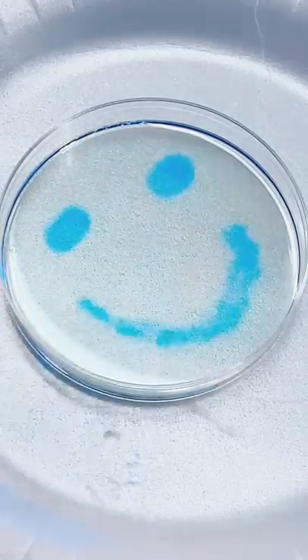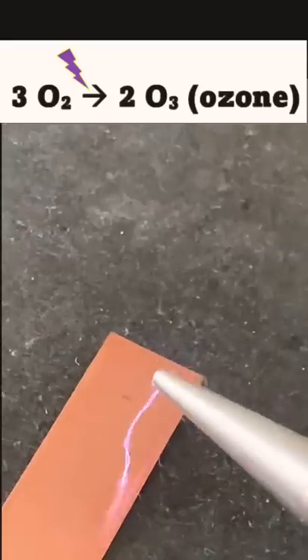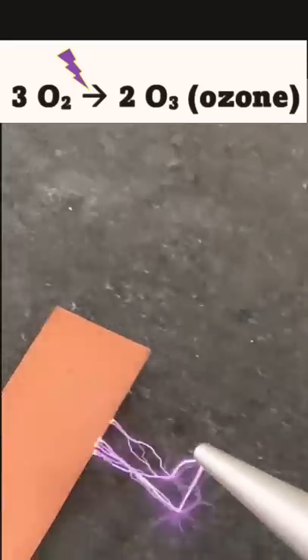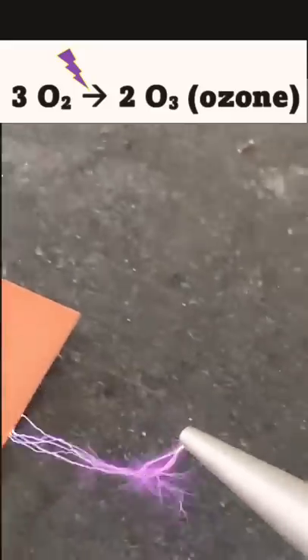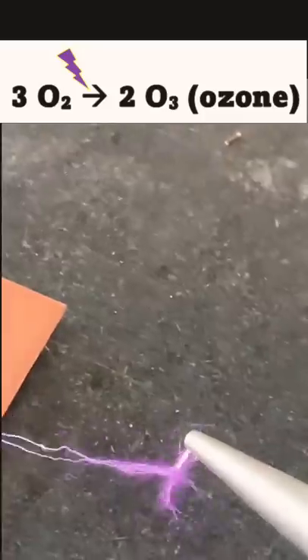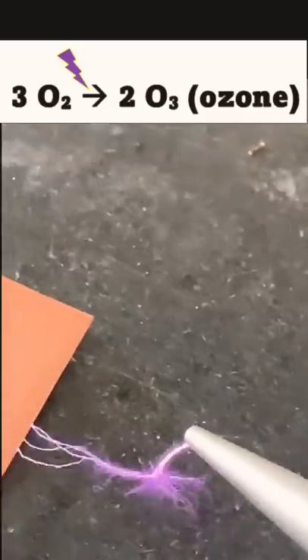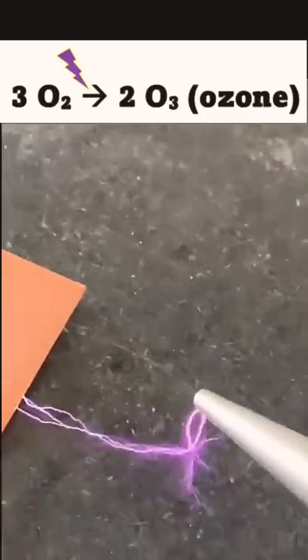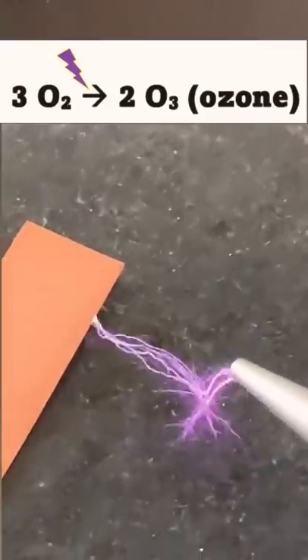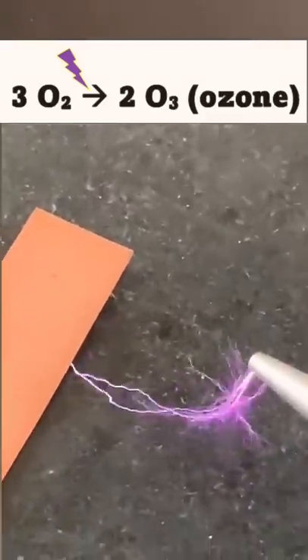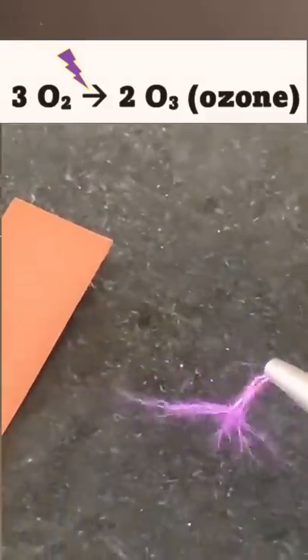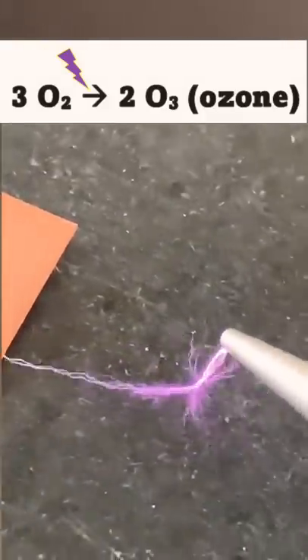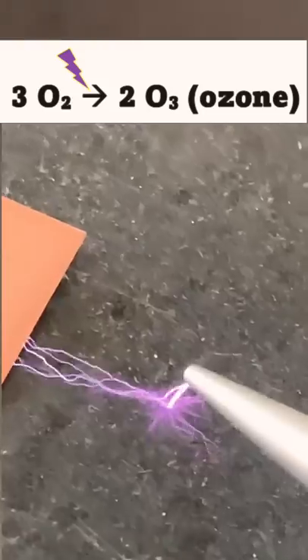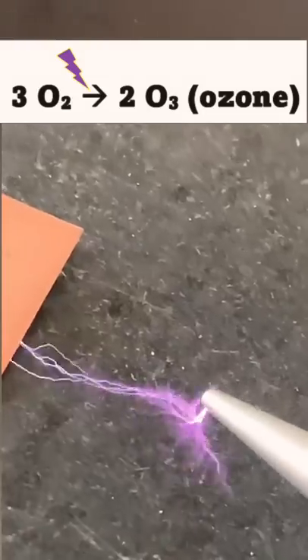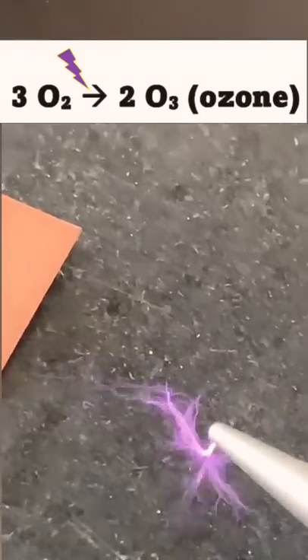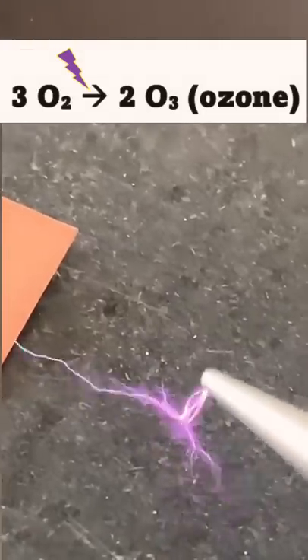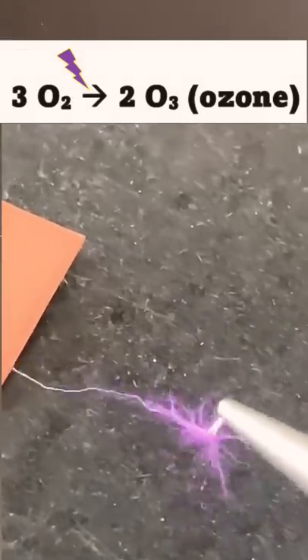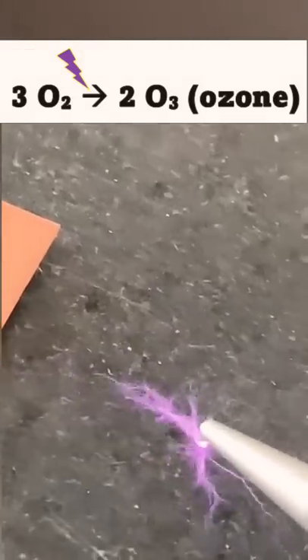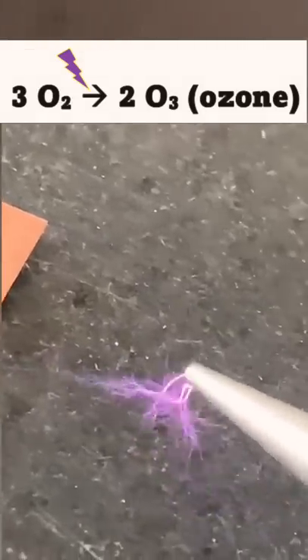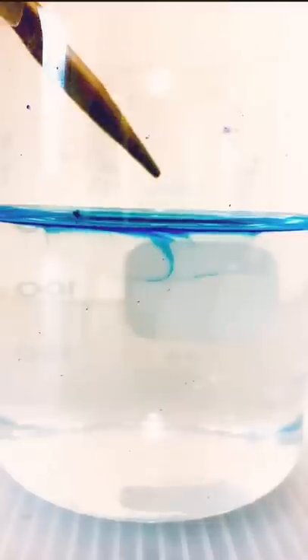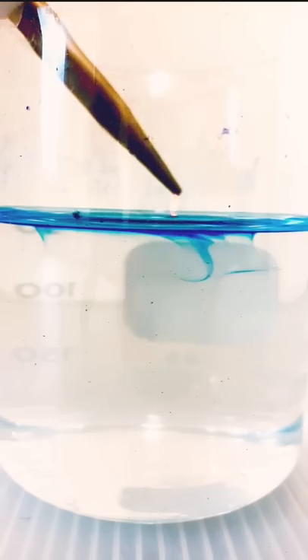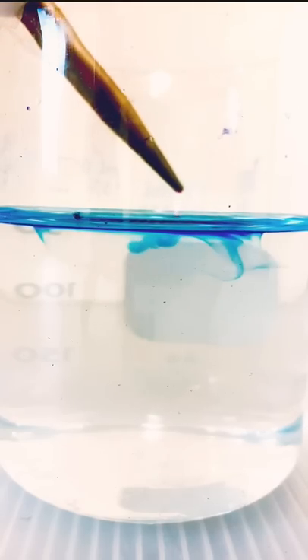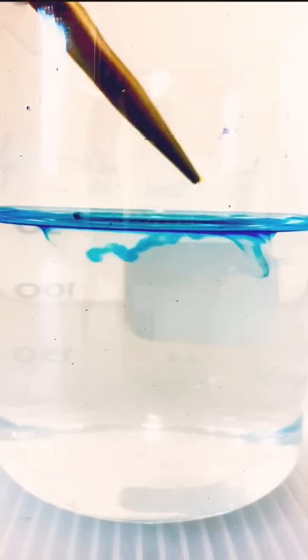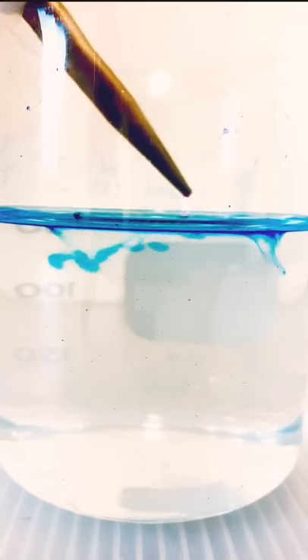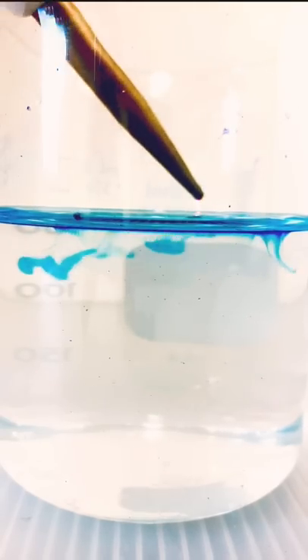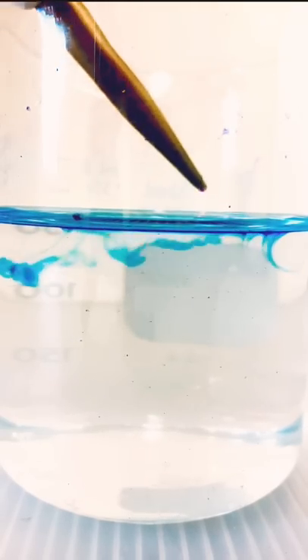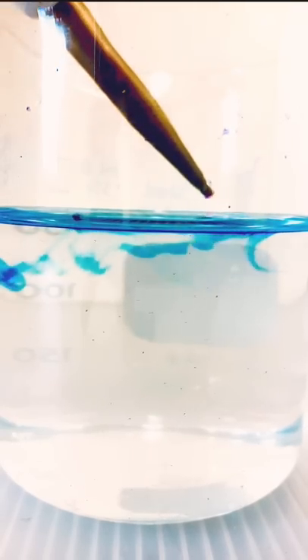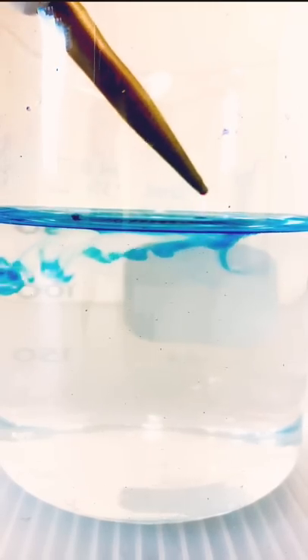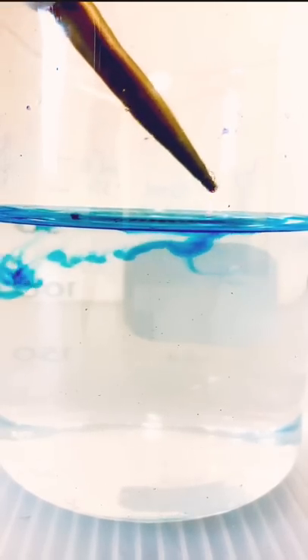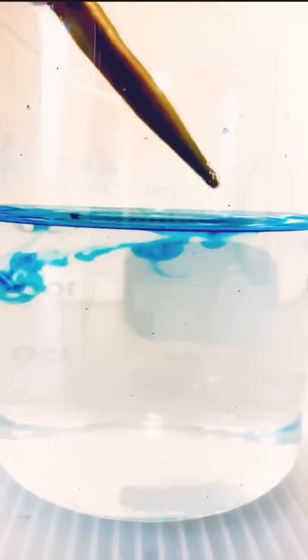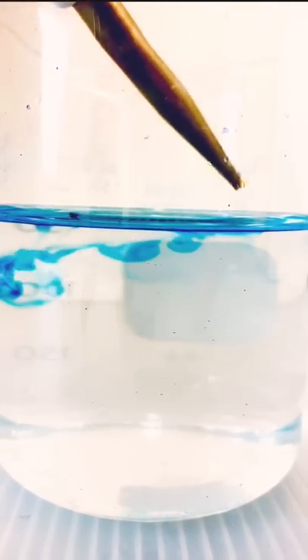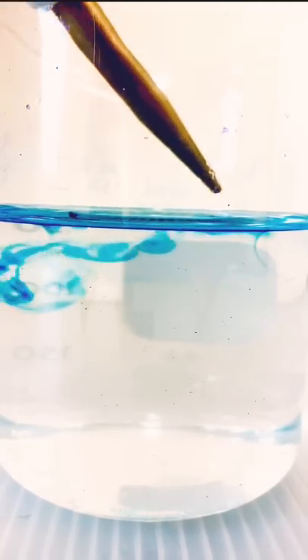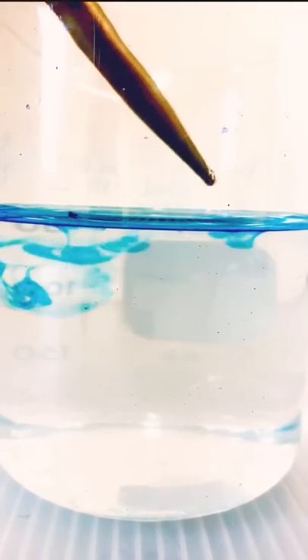Well, that sparky thing generates enough electric potential to convert oxygen gas in the air to ozone gas. And as you can see here, the ozone generated from the sparky thing is even better than oxygen at oxidizing the dye